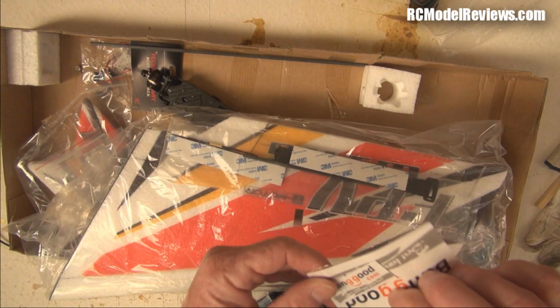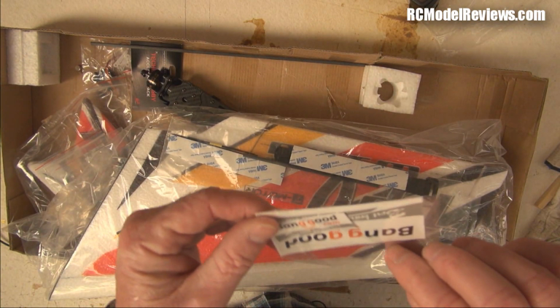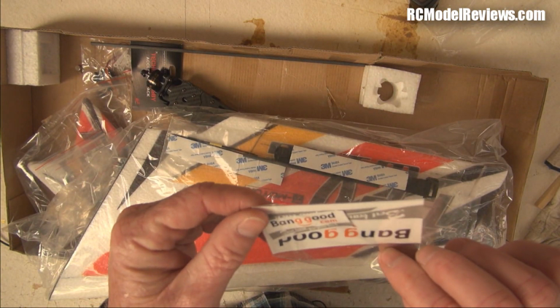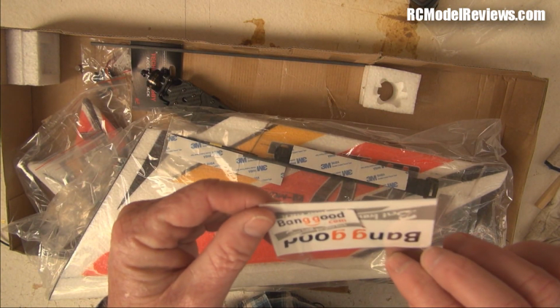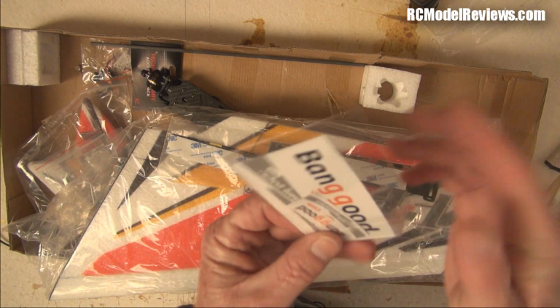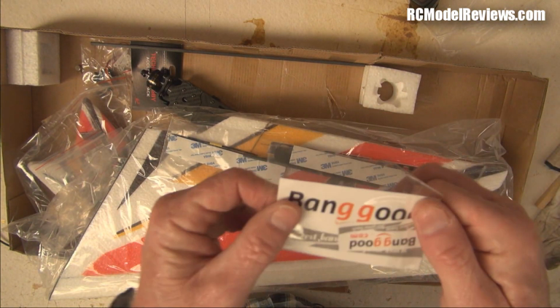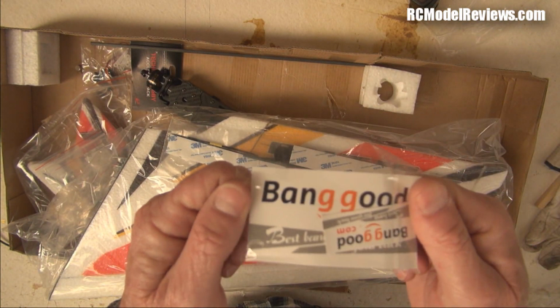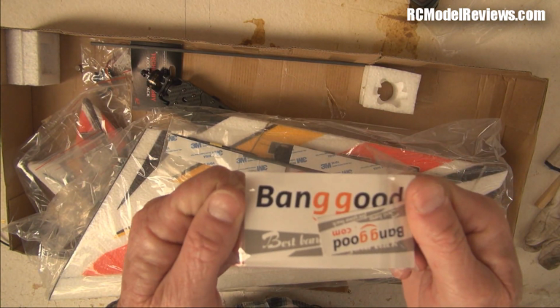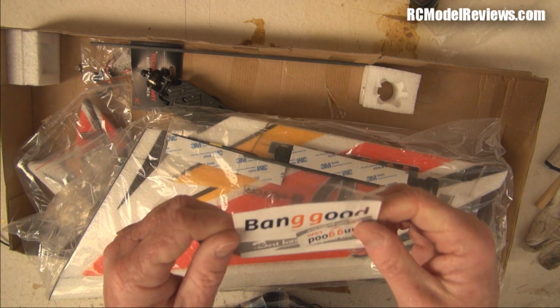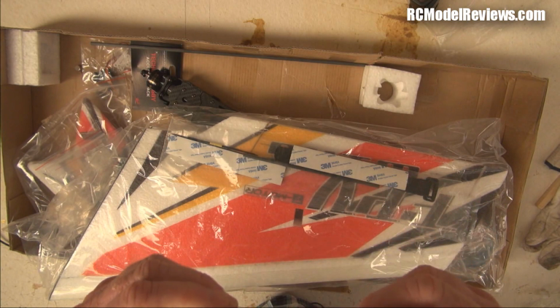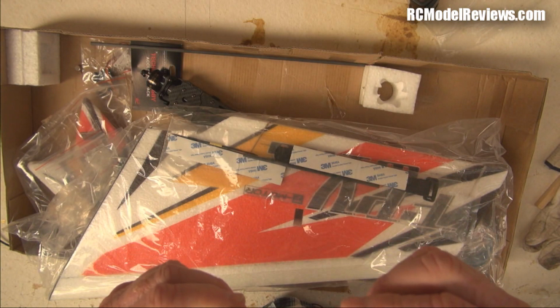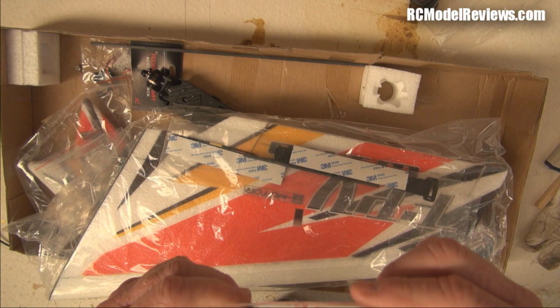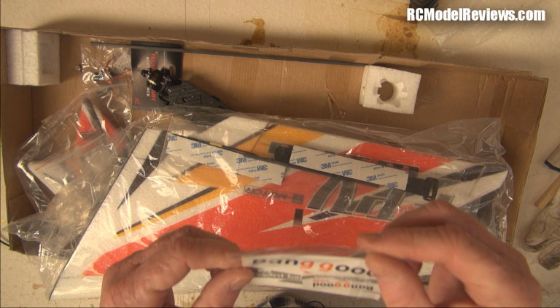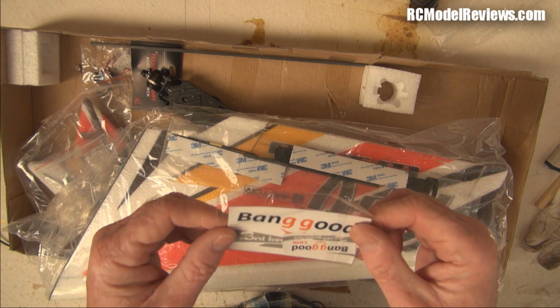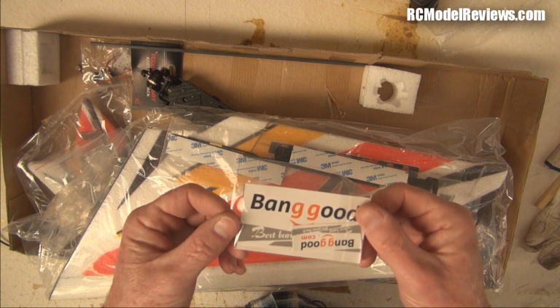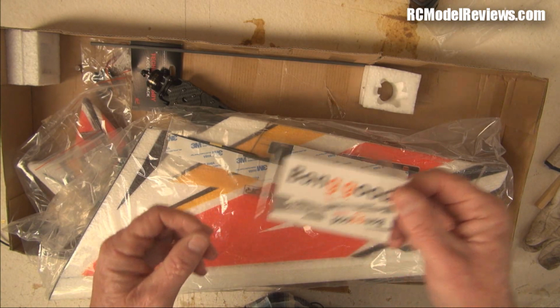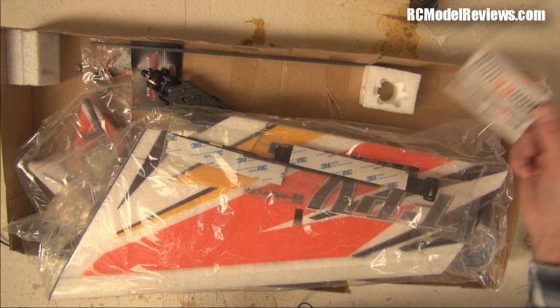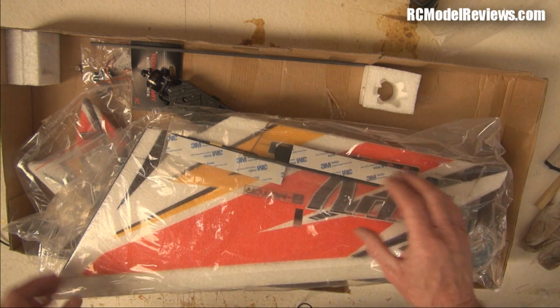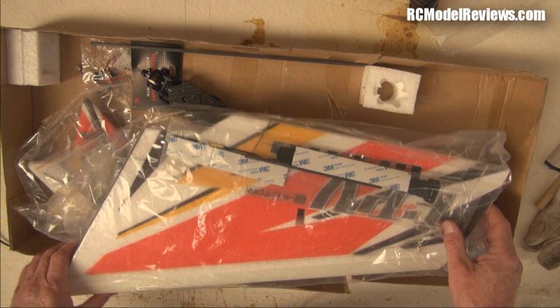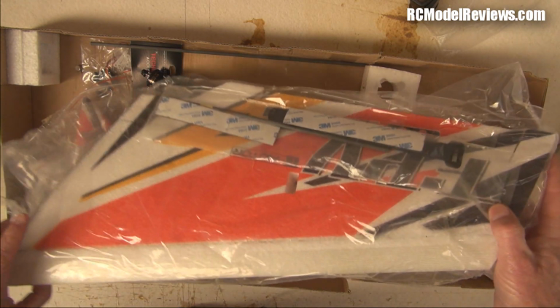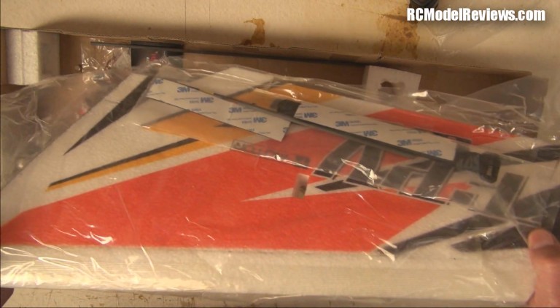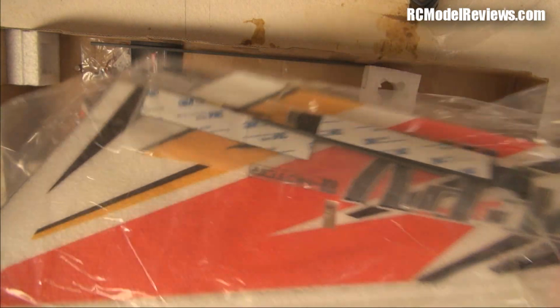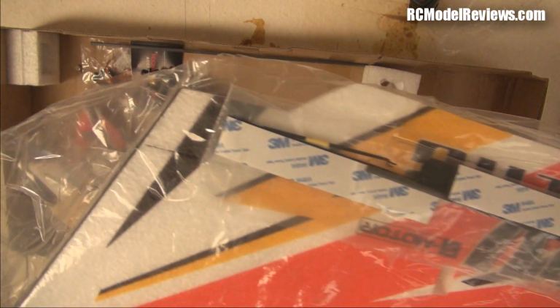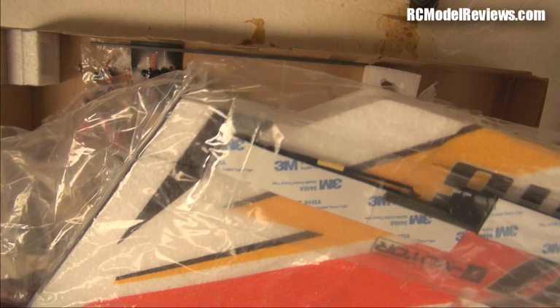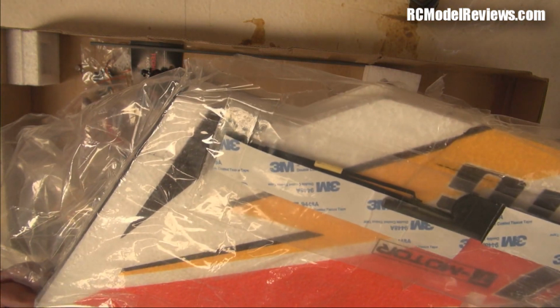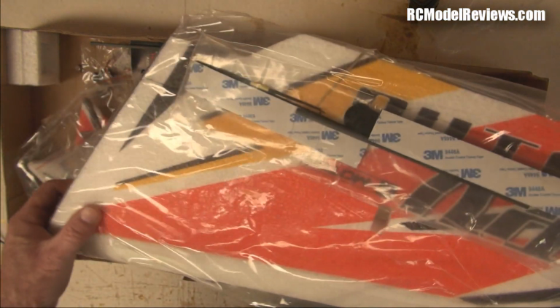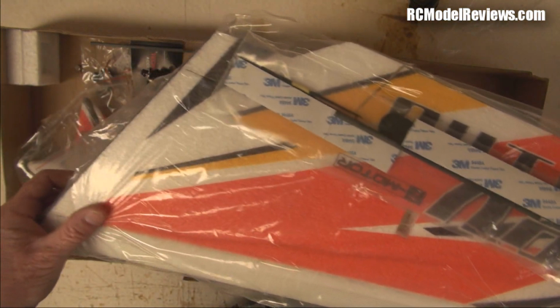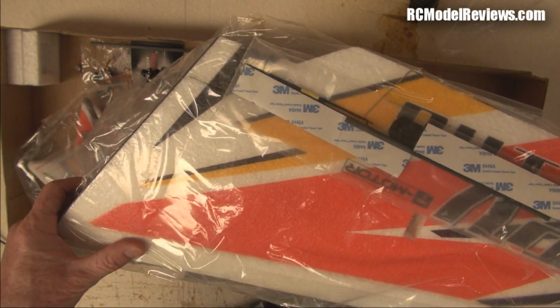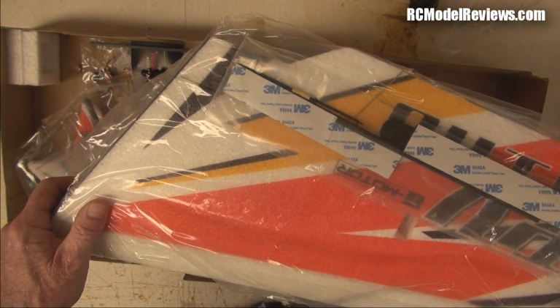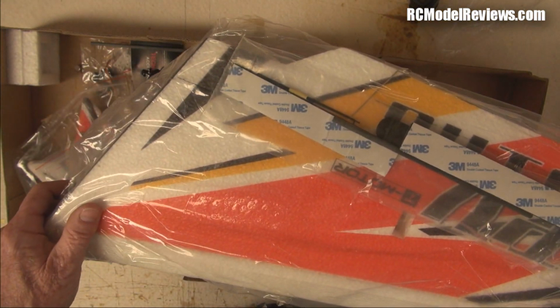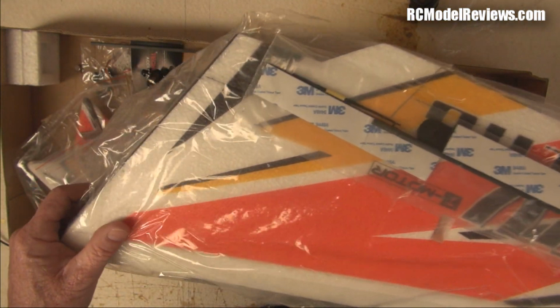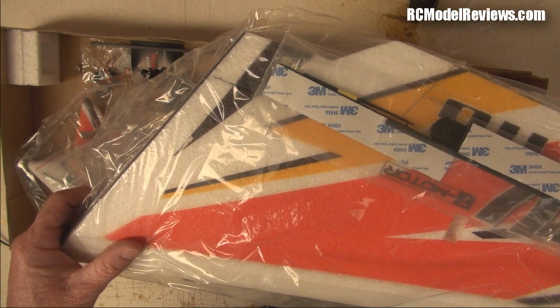Everybody loves stickers! This was provided by Banggood for review purposes — I'll put that sticker in my hall of fame.